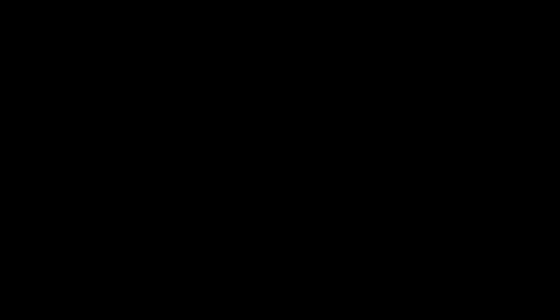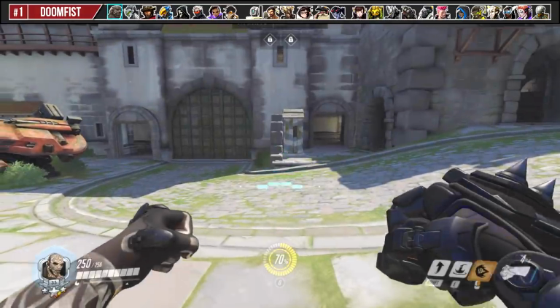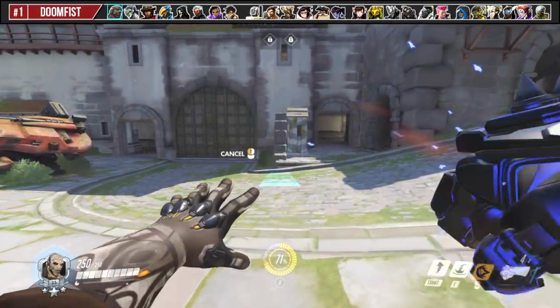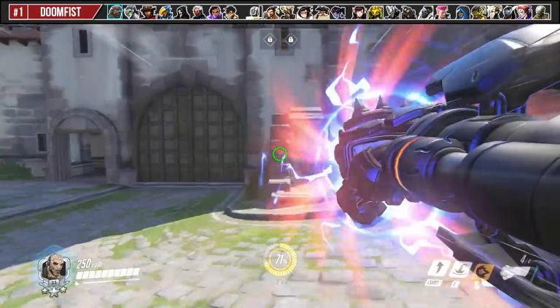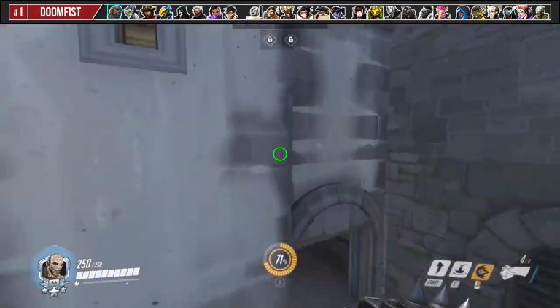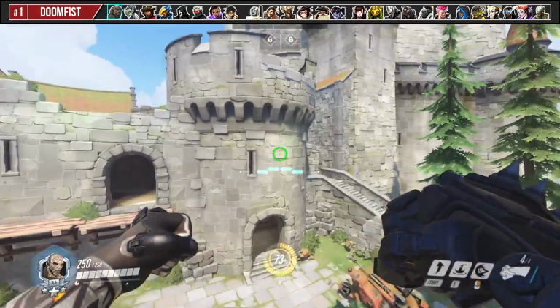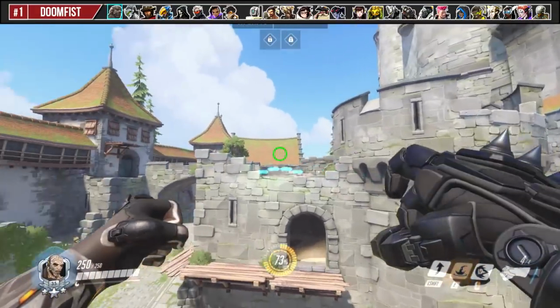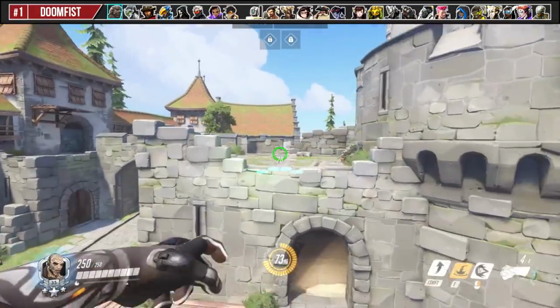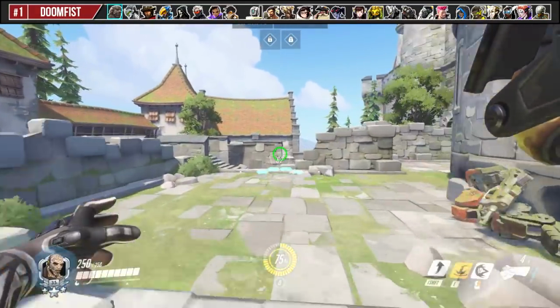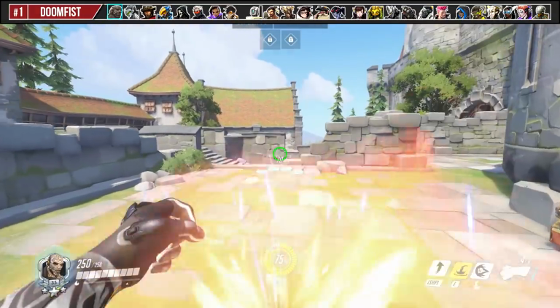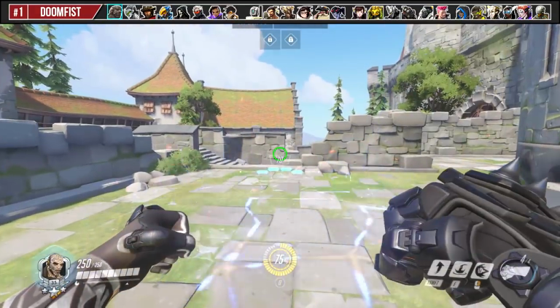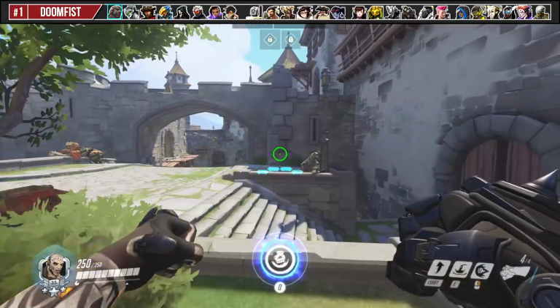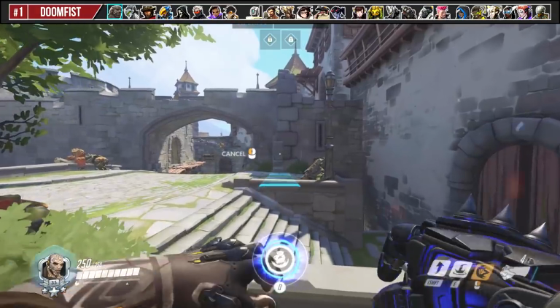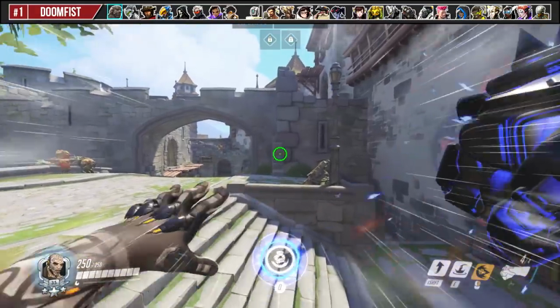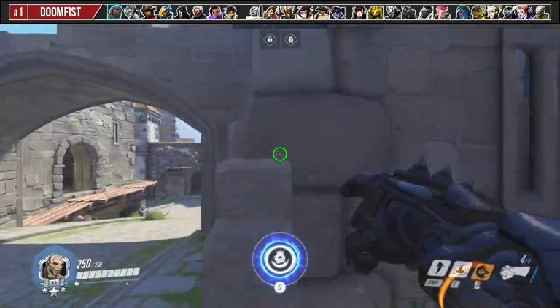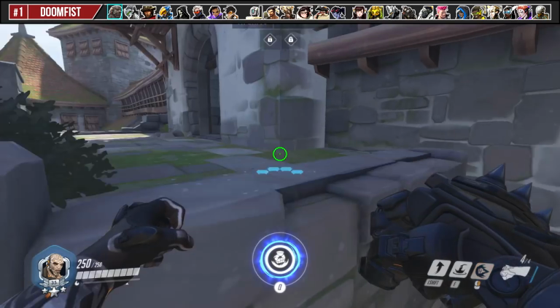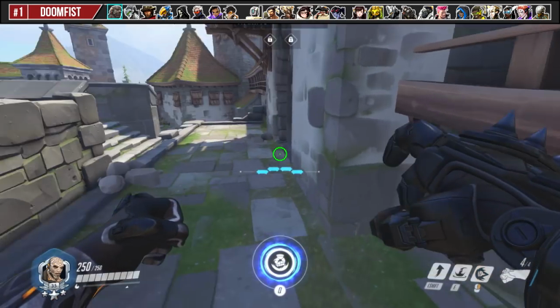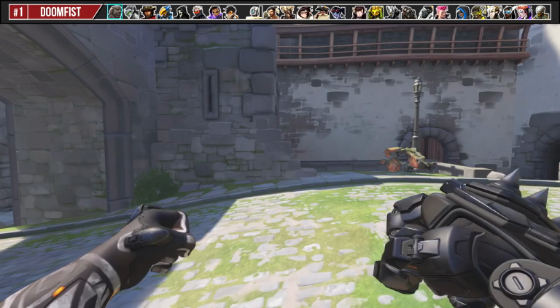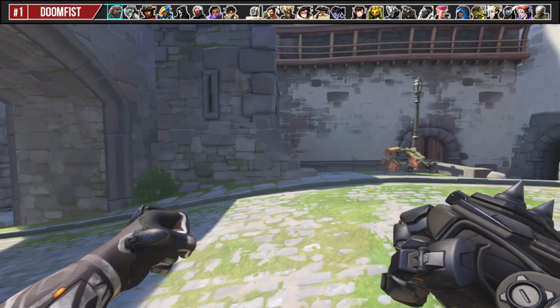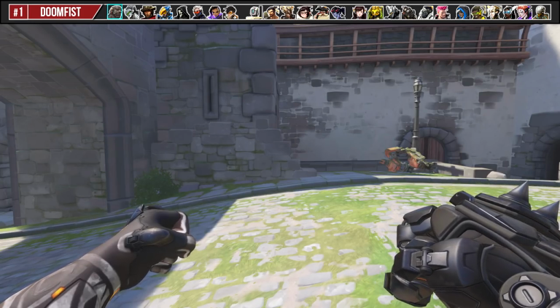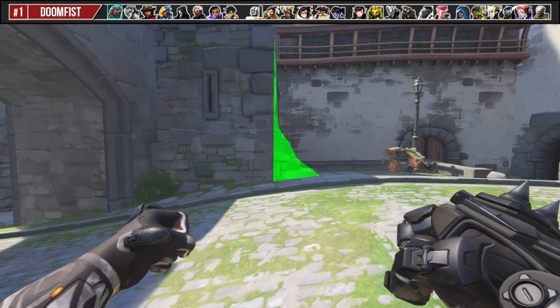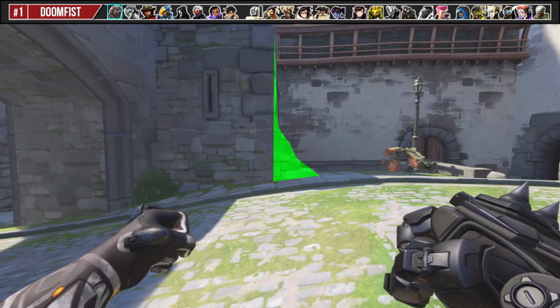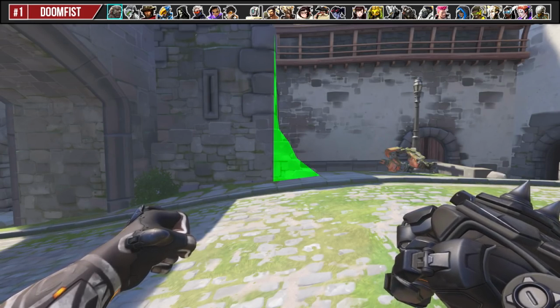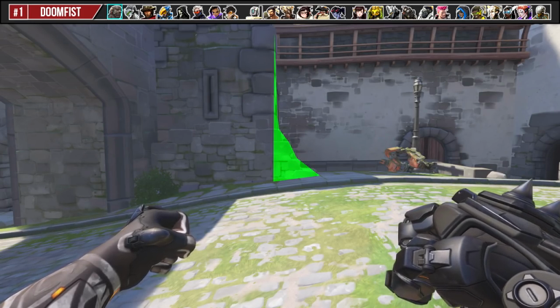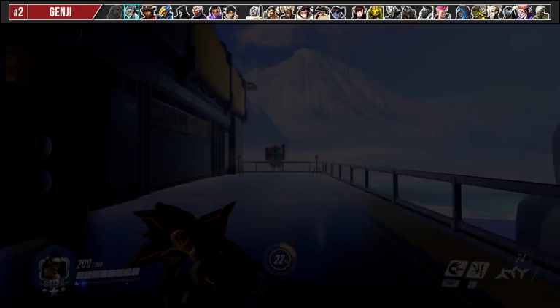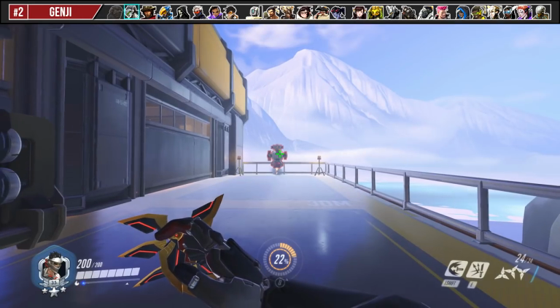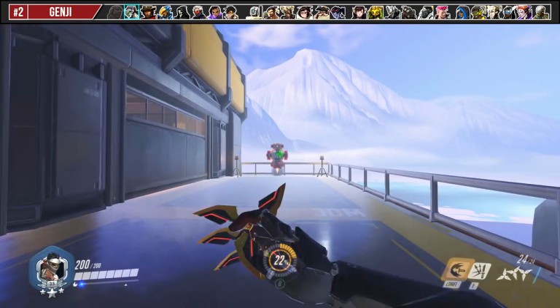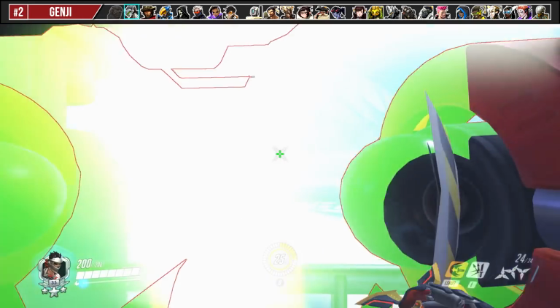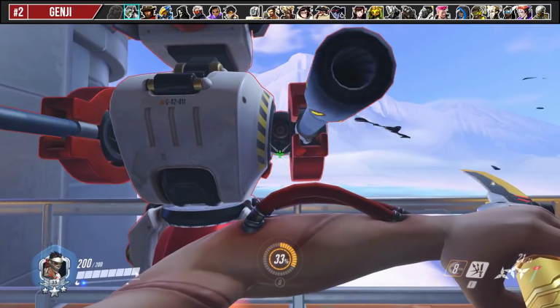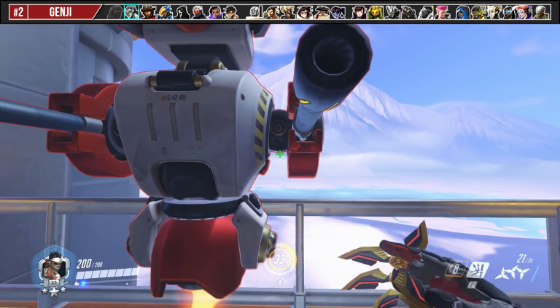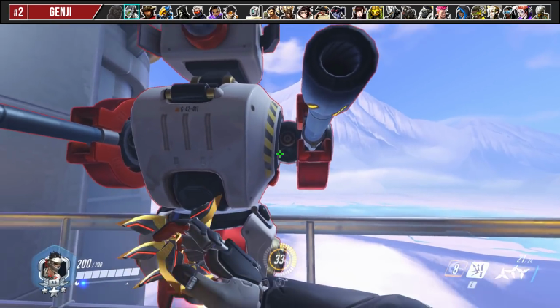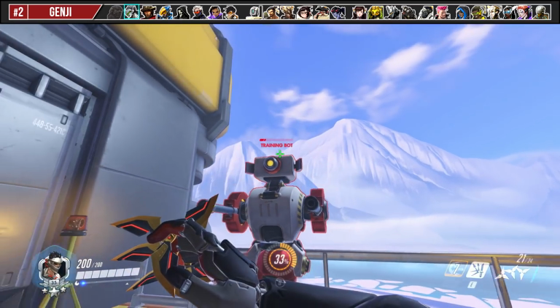For Doomfist, you can gain vertical height with your Rocket Punch if you cancel it with a jump as soon as you come into contact with objects that are slanted and angled.